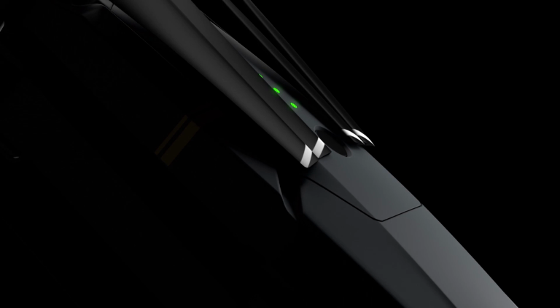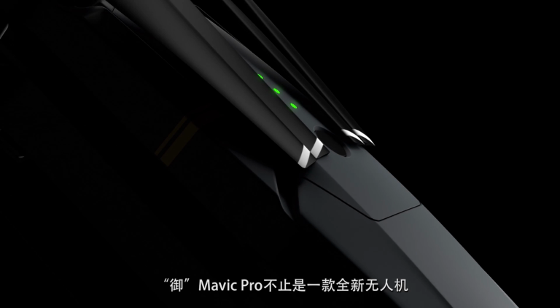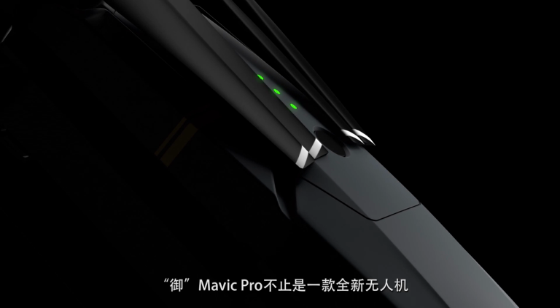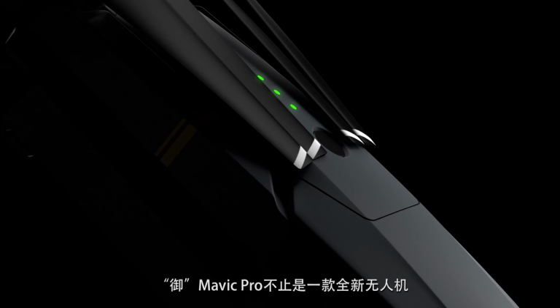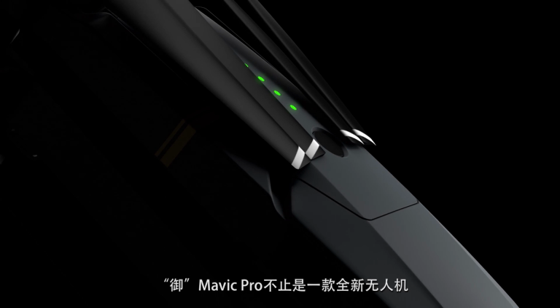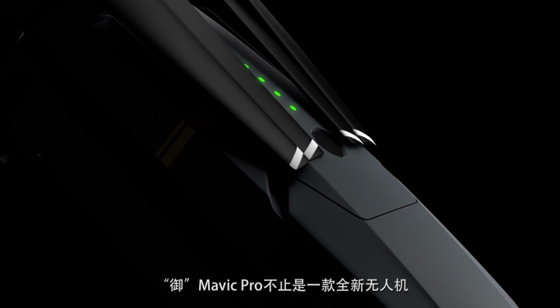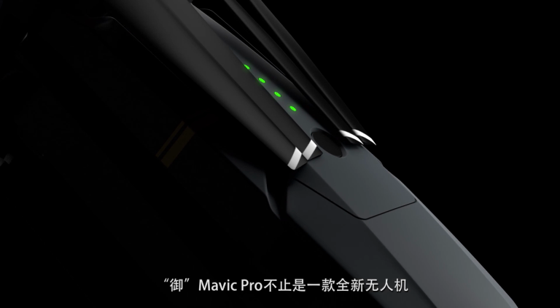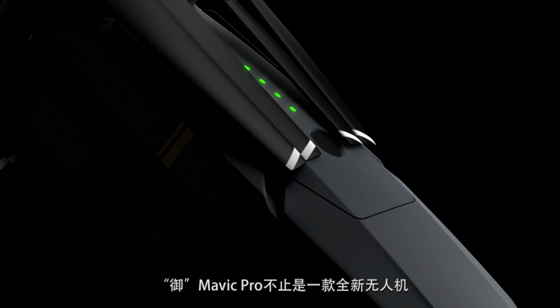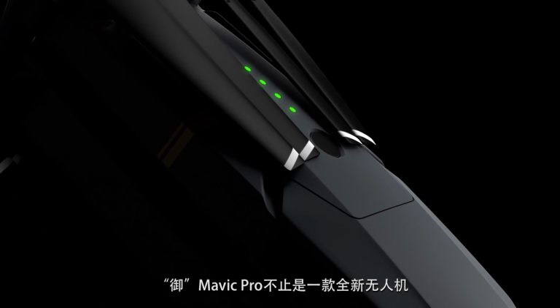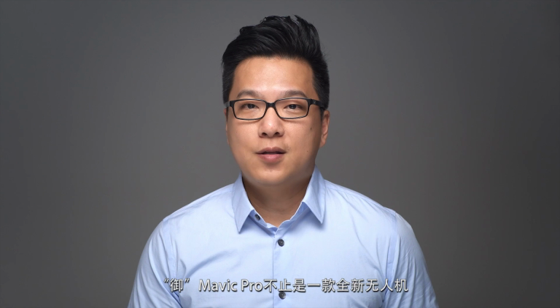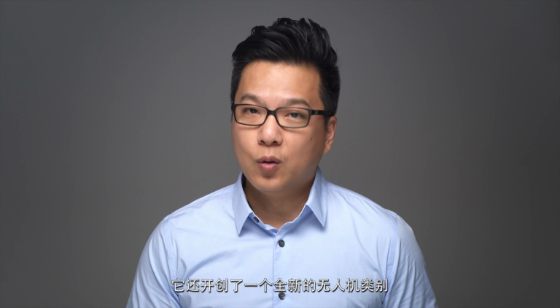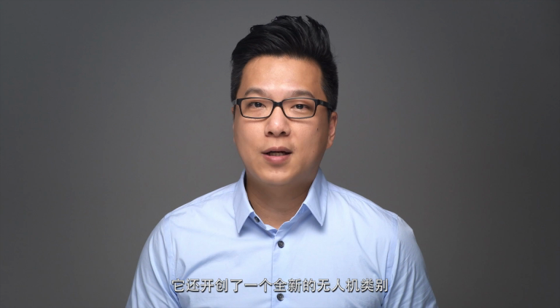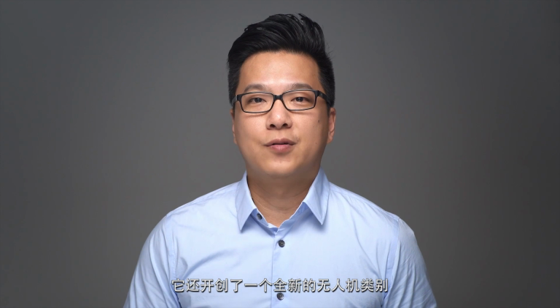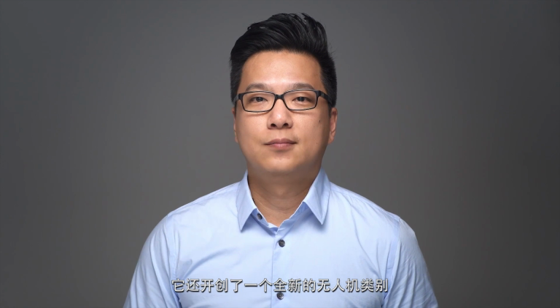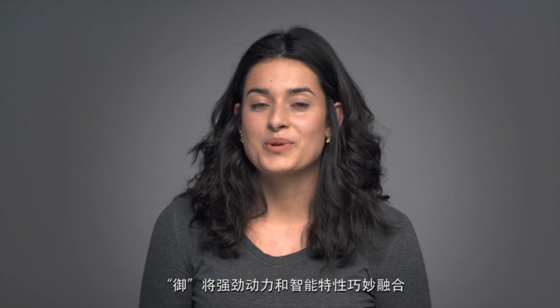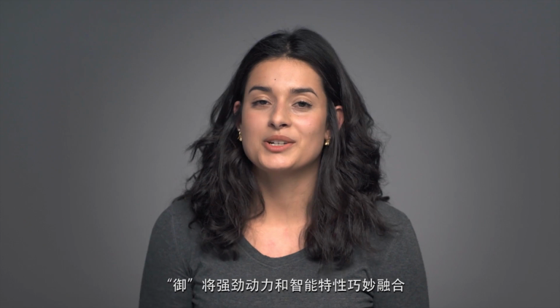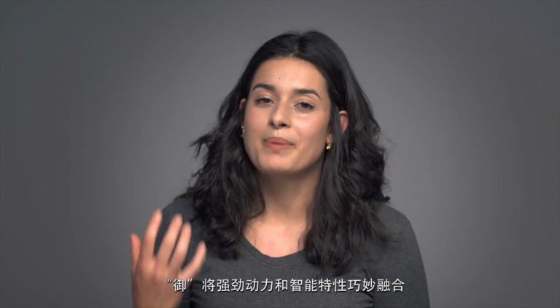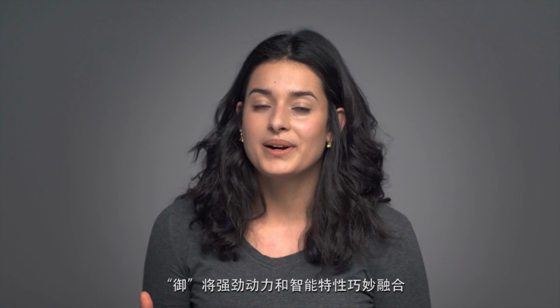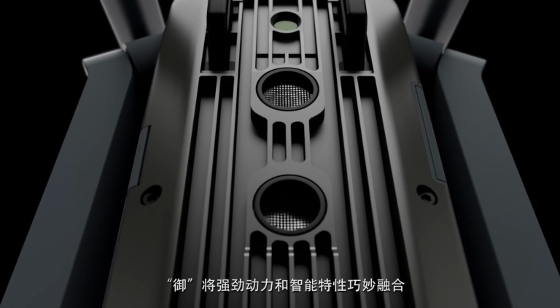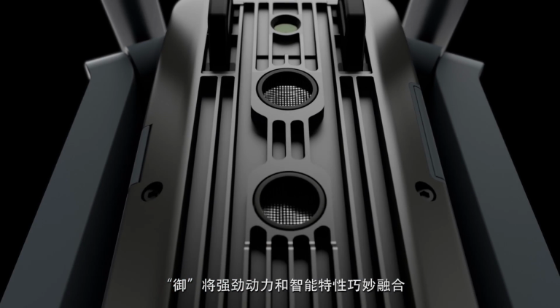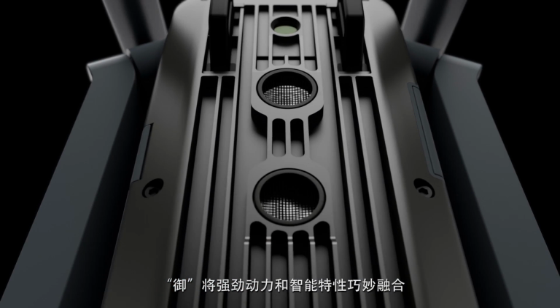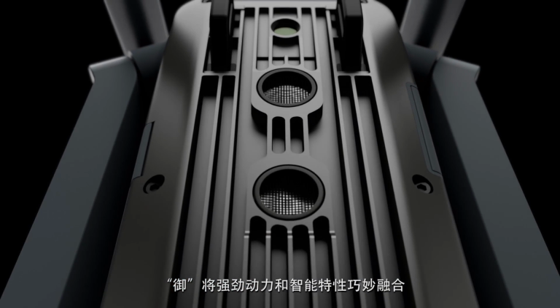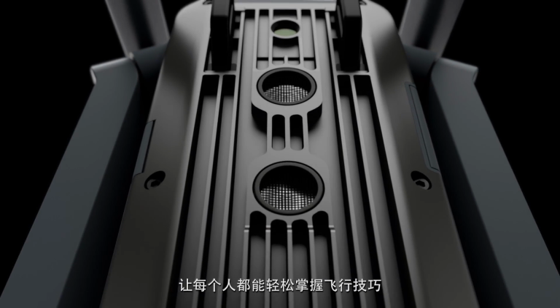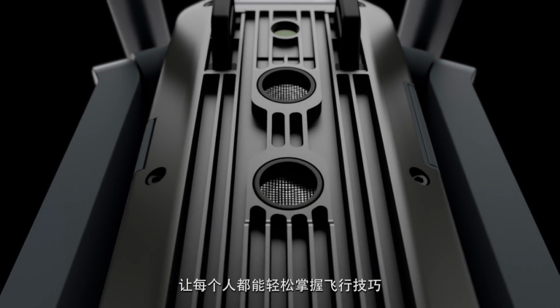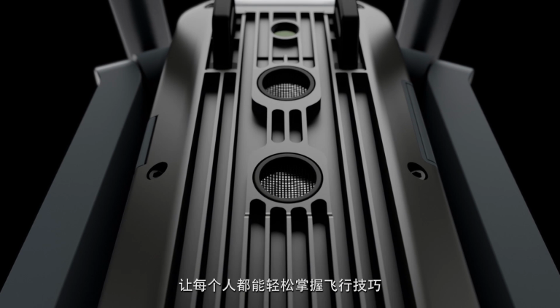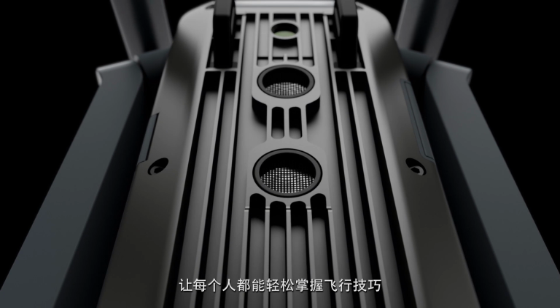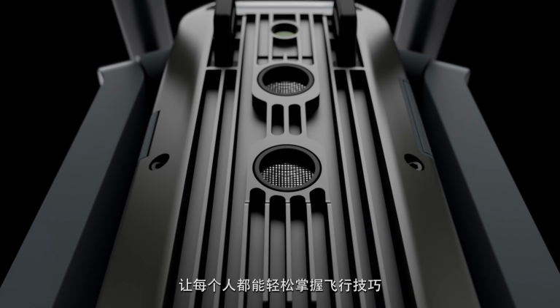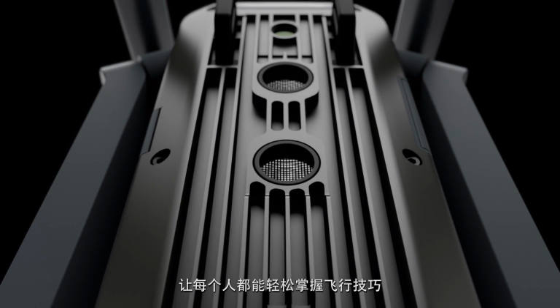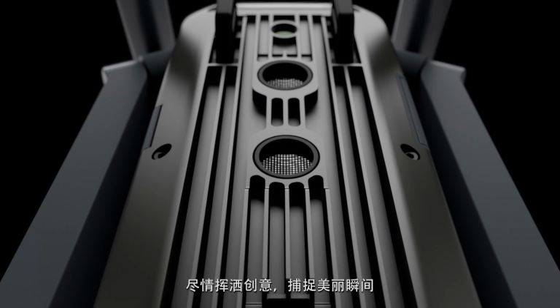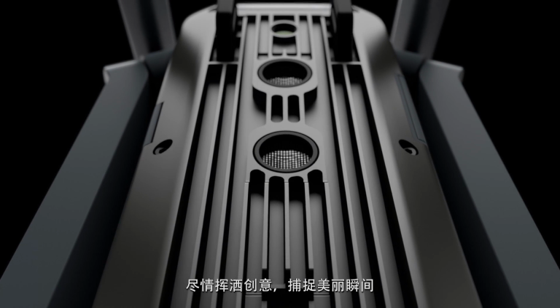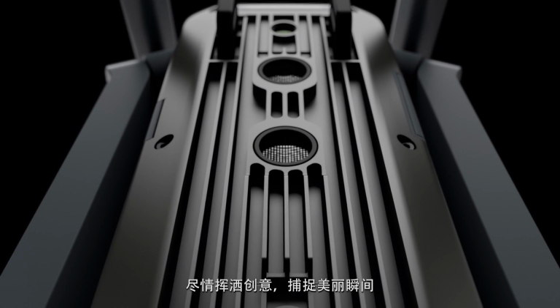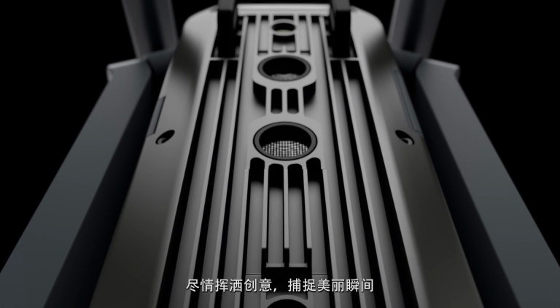The Mavic Pro is not just a new drone, it's a whole new type of drone. We merged power and smart features, making it easy for everyone to fly and create beautiful images.